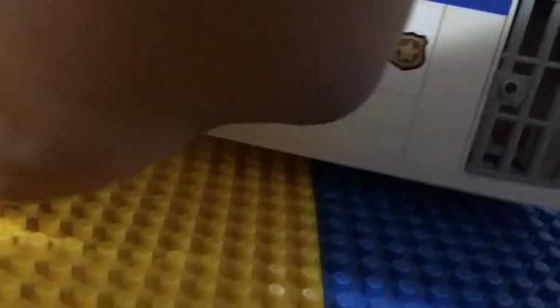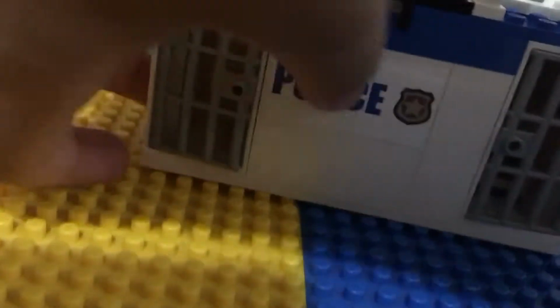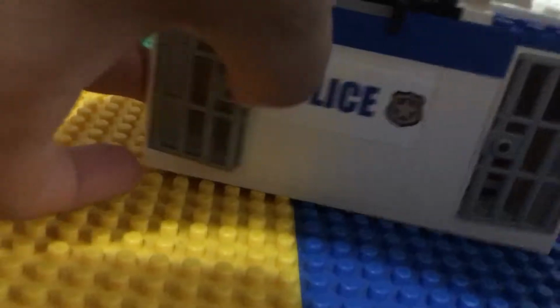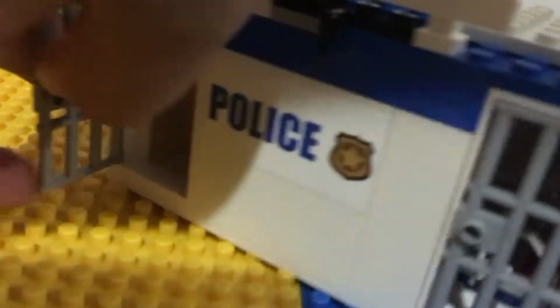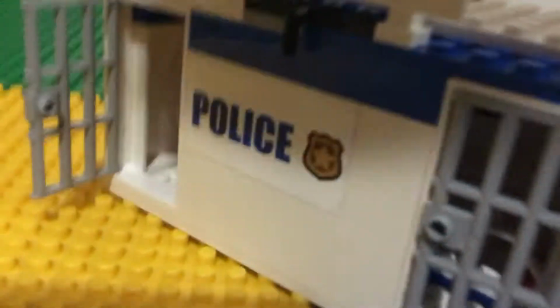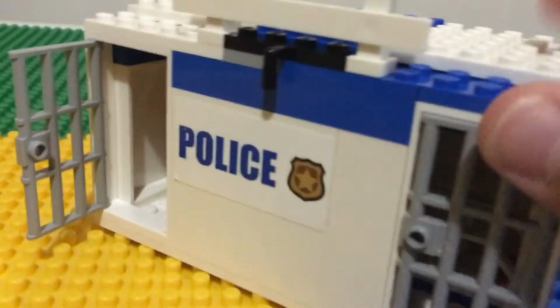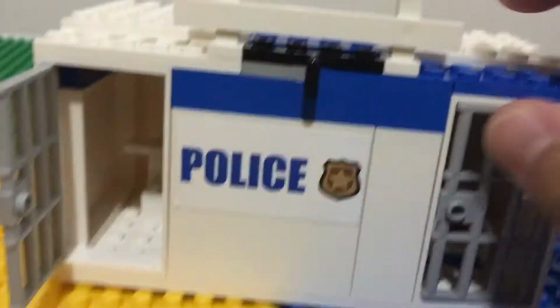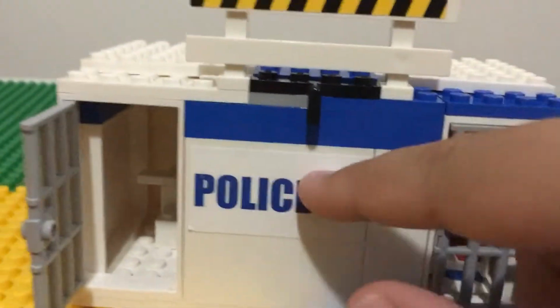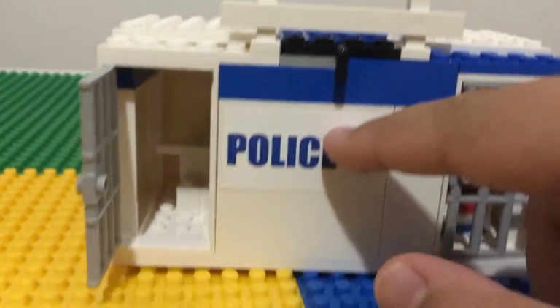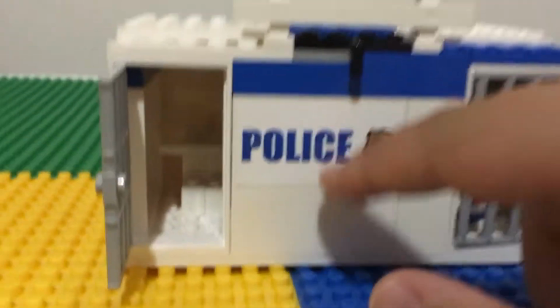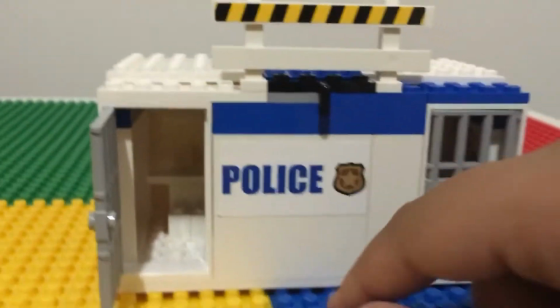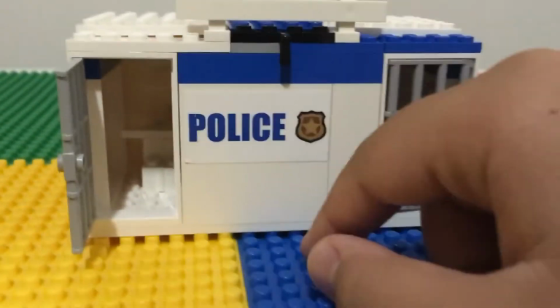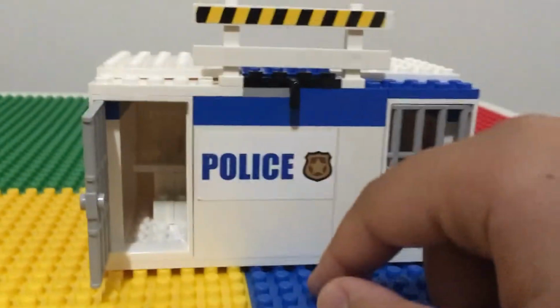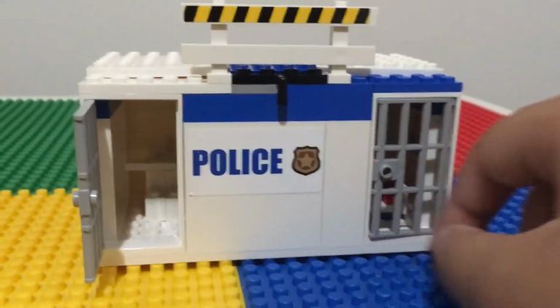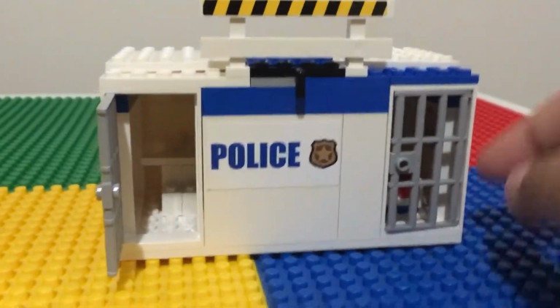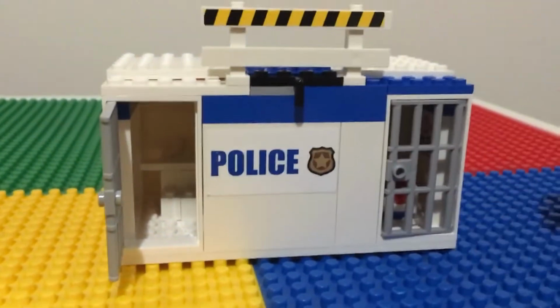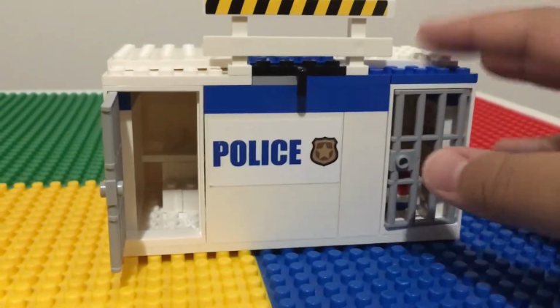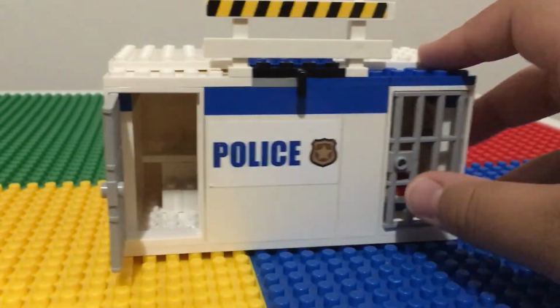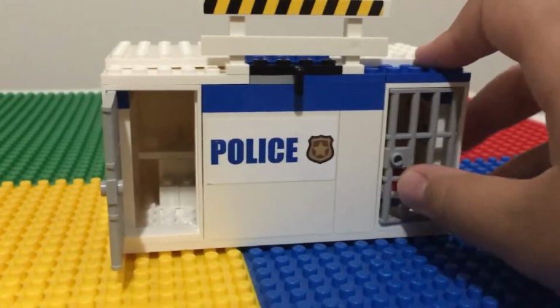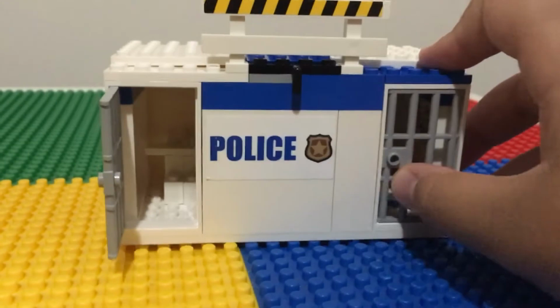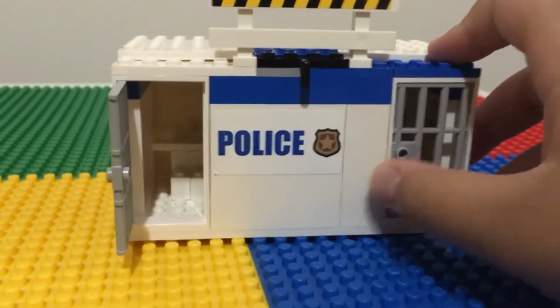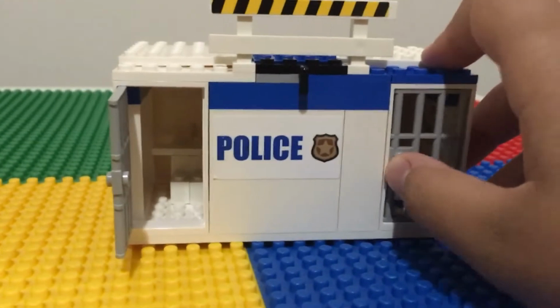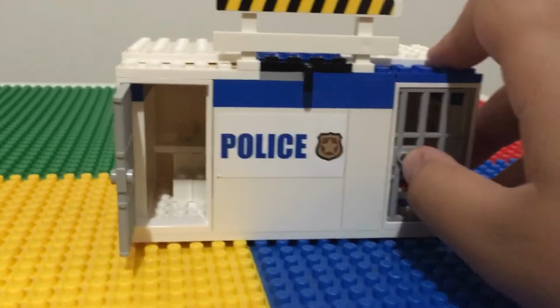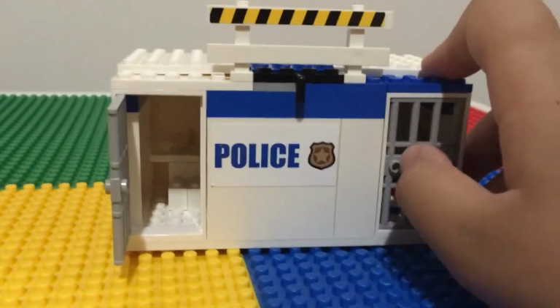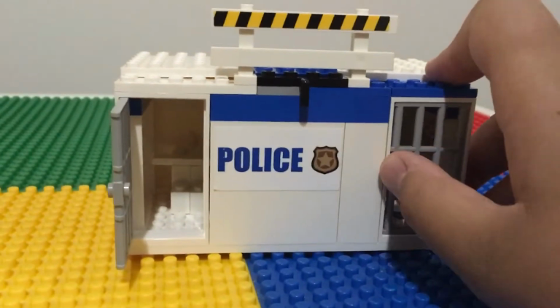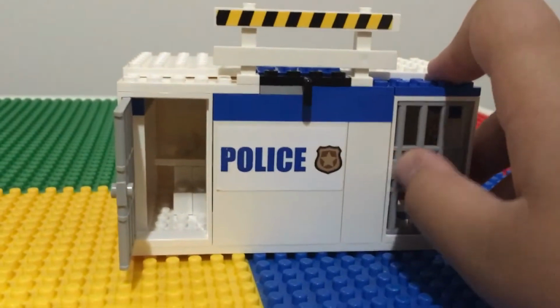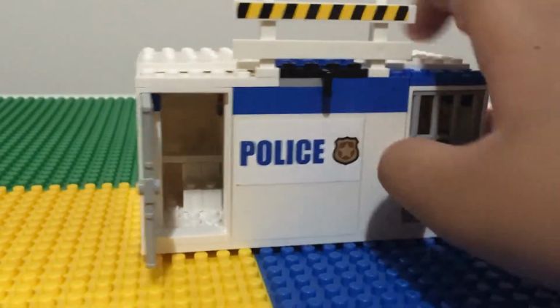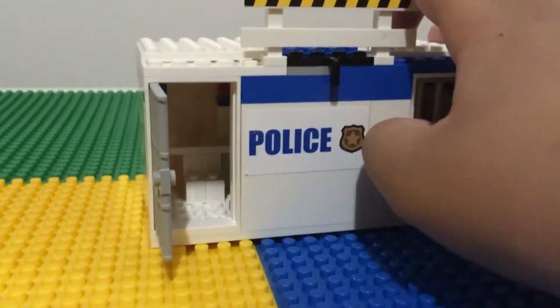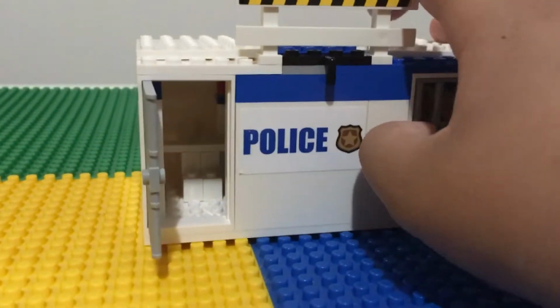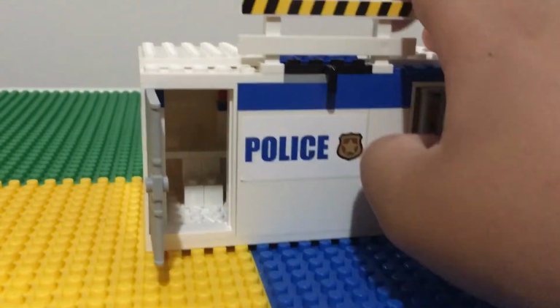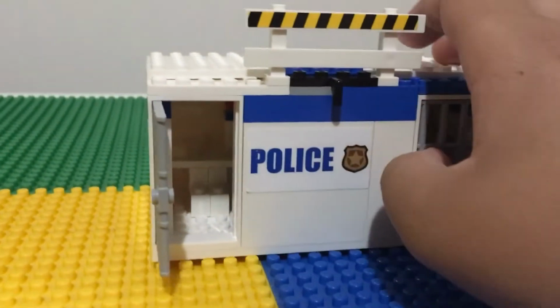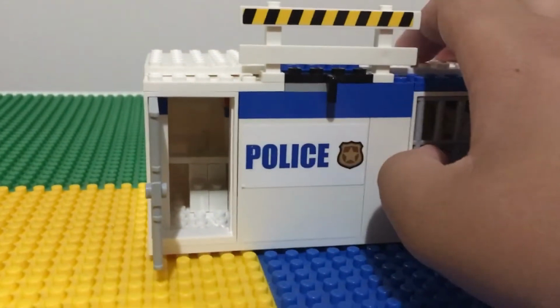So we're gonna stop this. You got a little police sticker. So these are from the Legos that Matai gave me. Thank you, Matai. I mentioned him in a video that I didn't name.